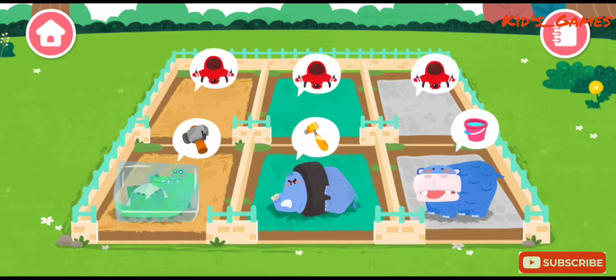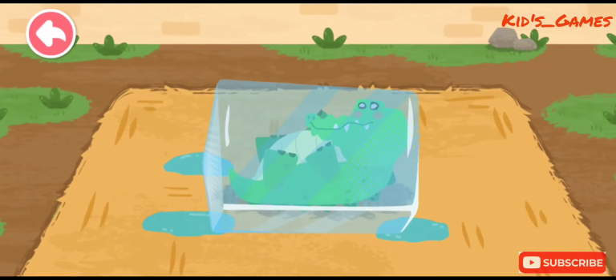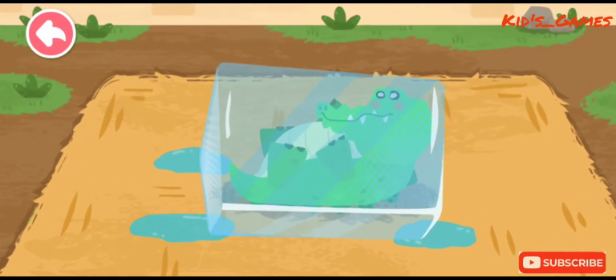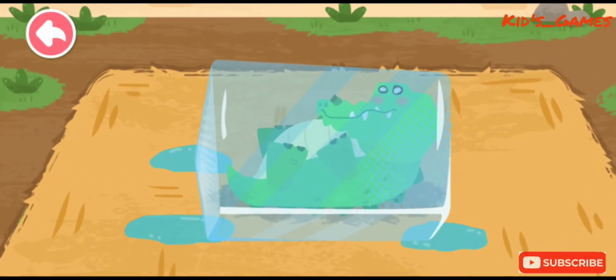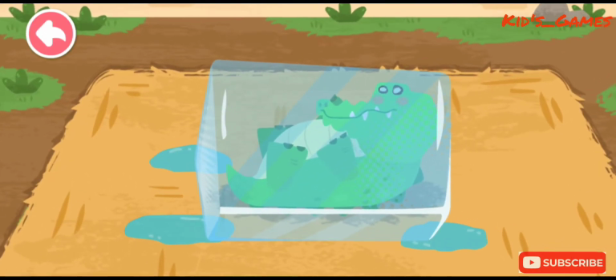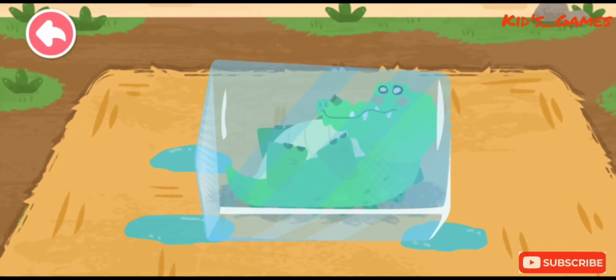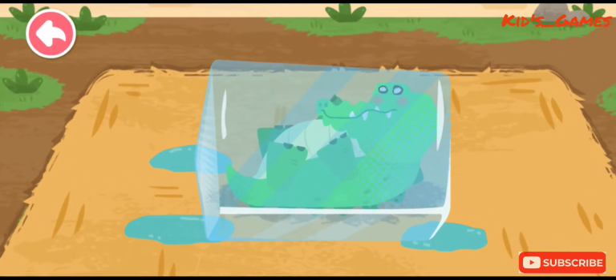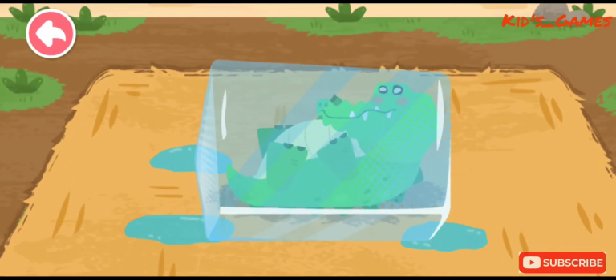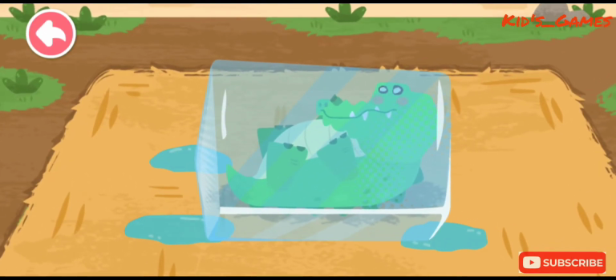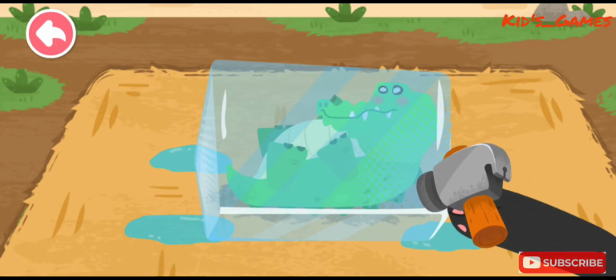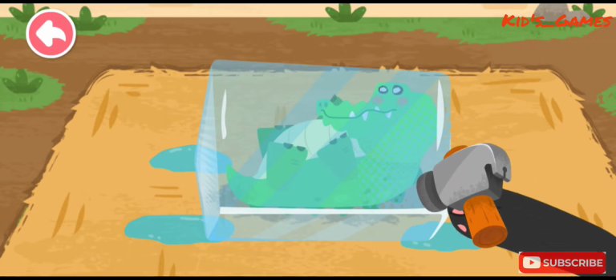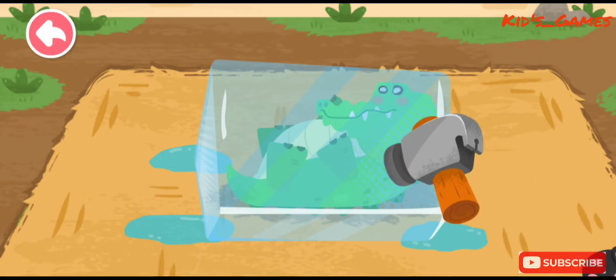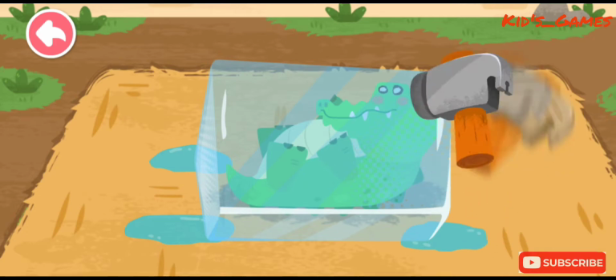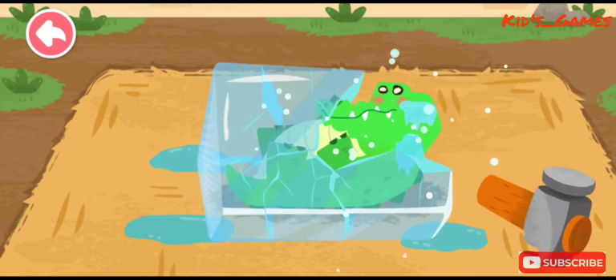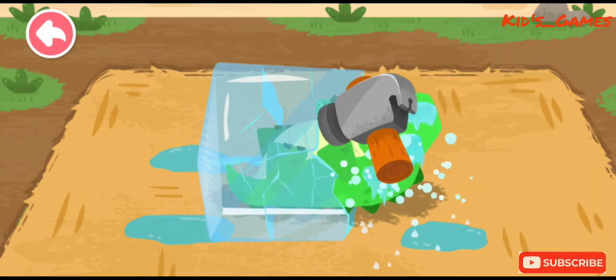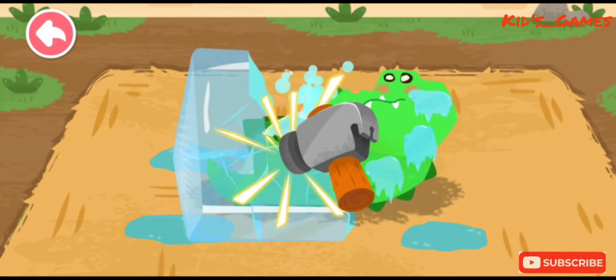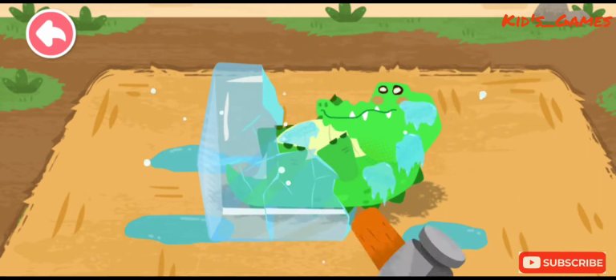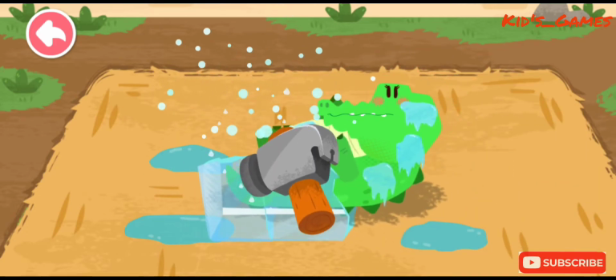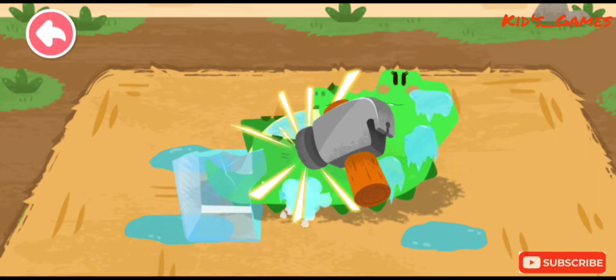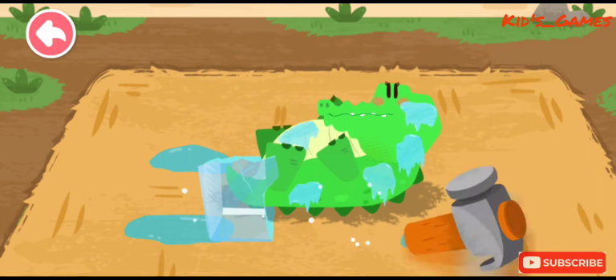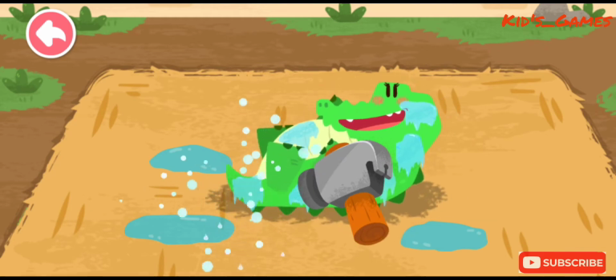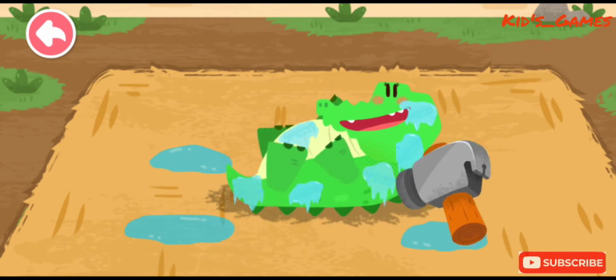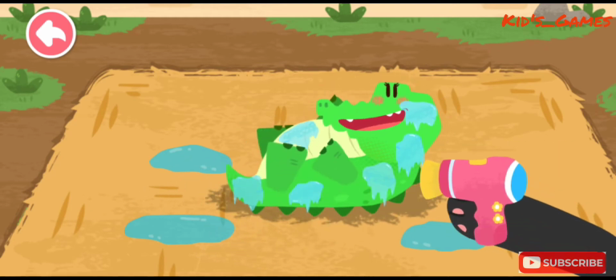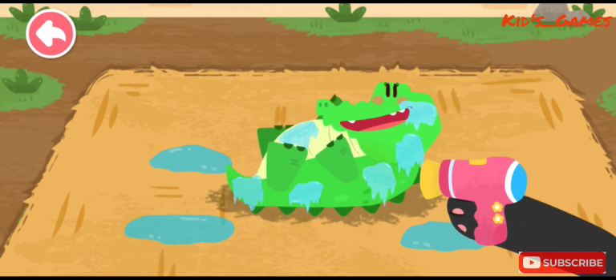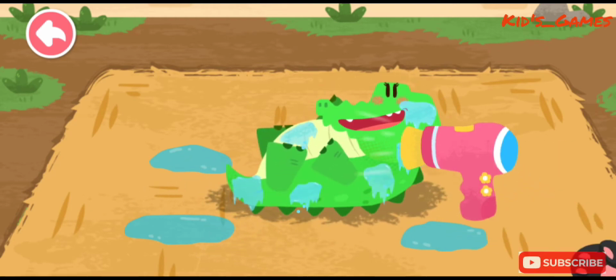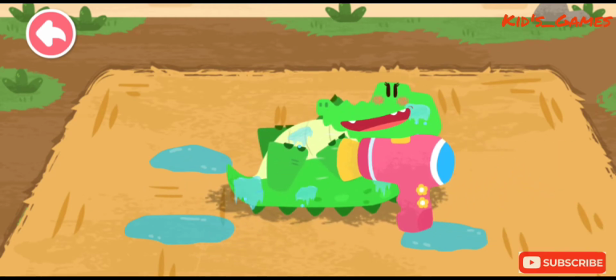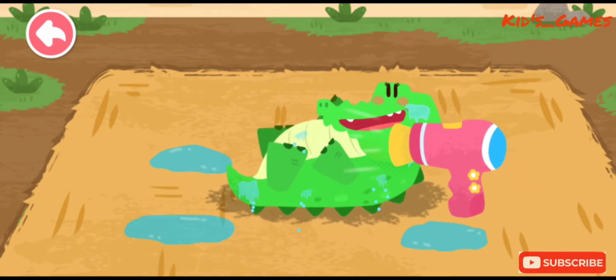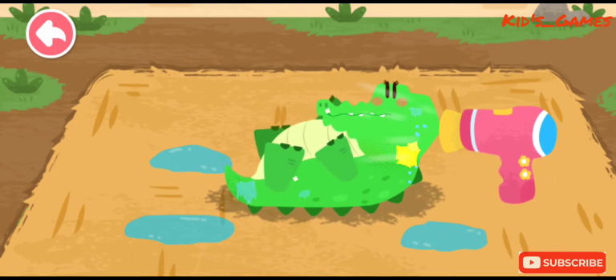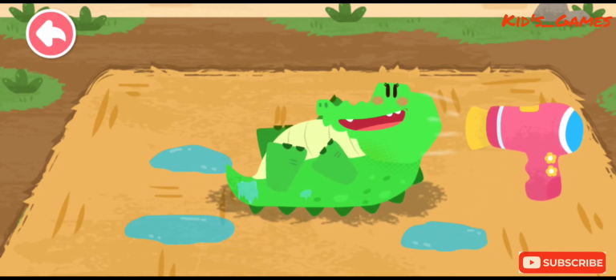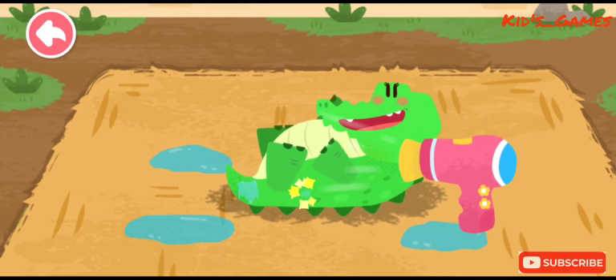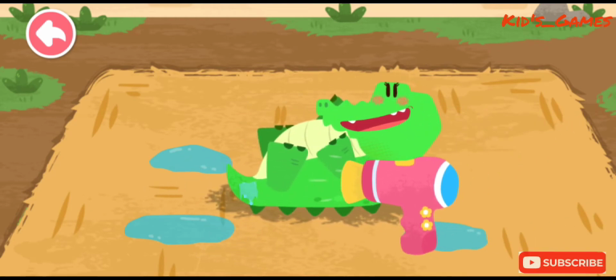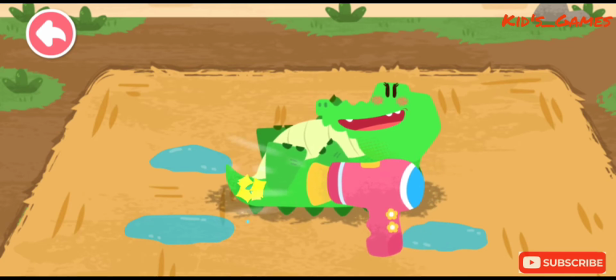The lake is frozen, and the crocodile is also frozen. The crocodile is saved, but it's still shivering with cold.